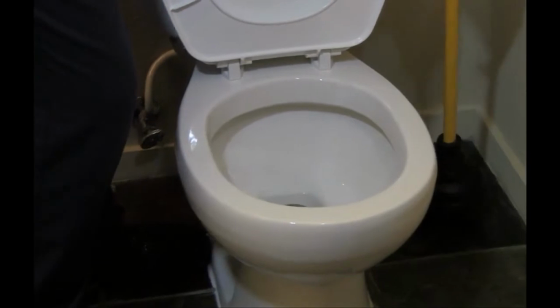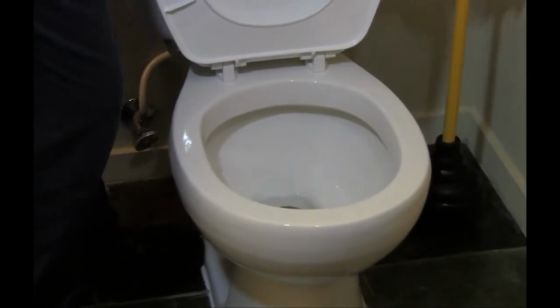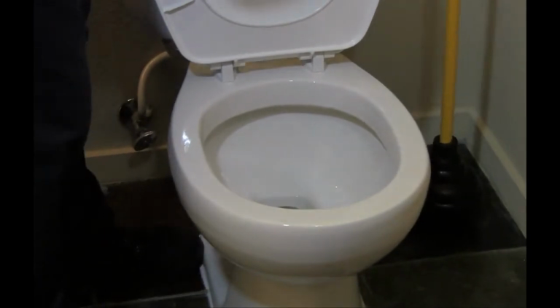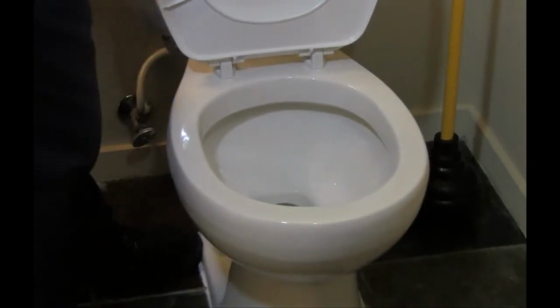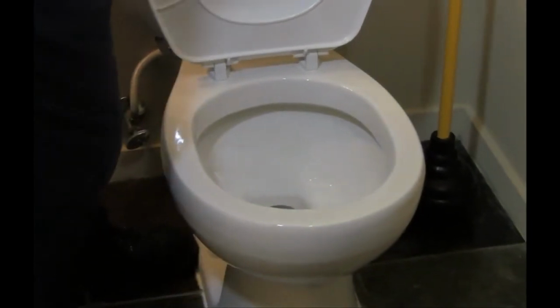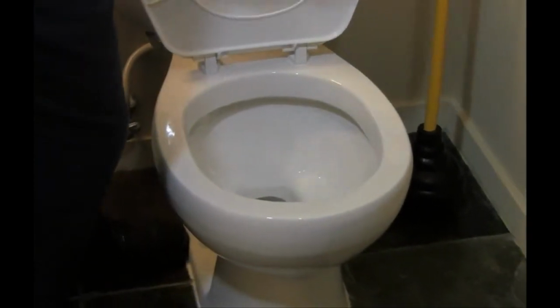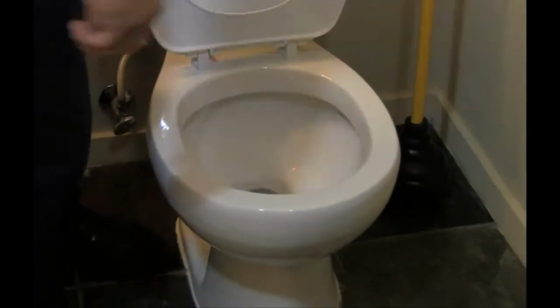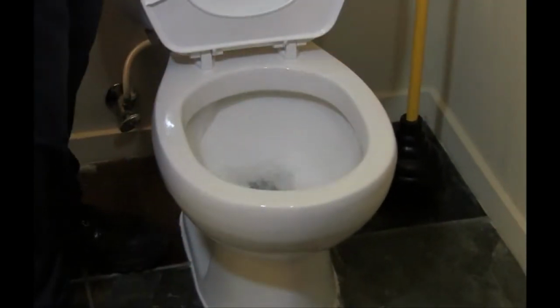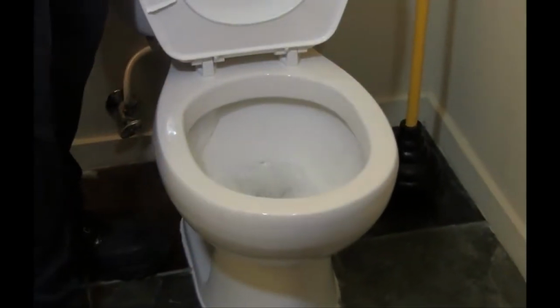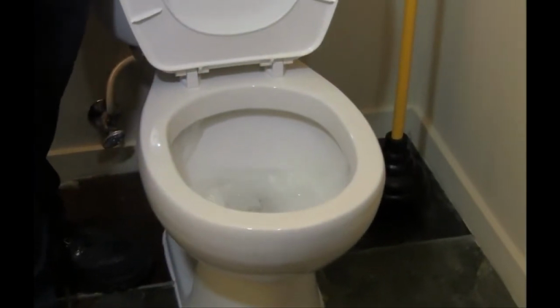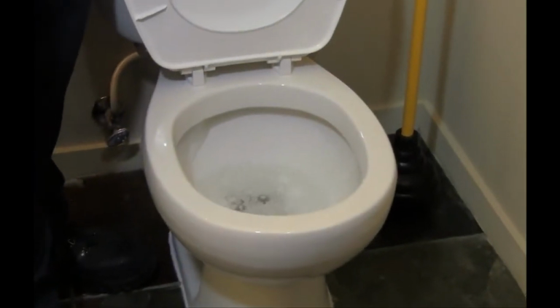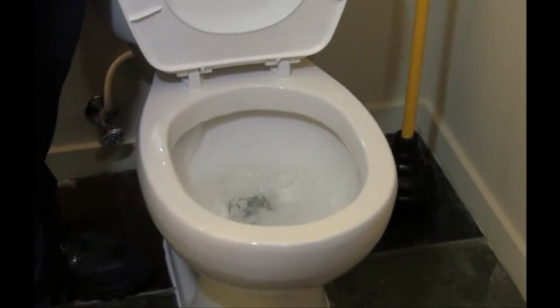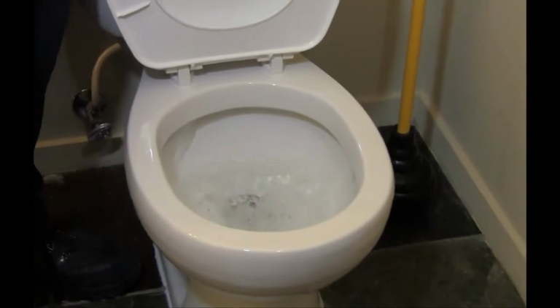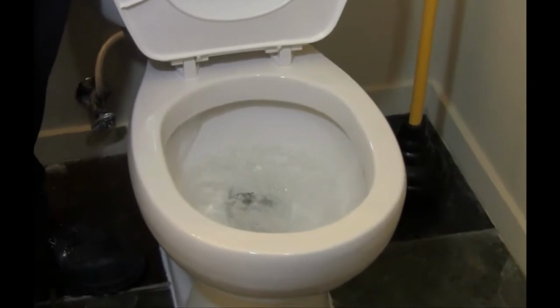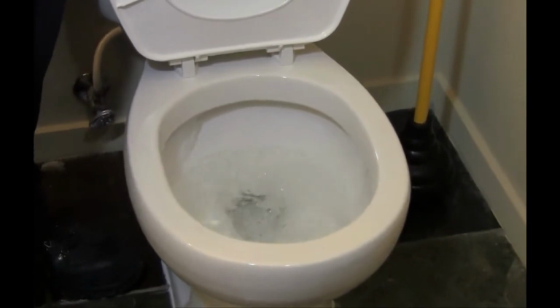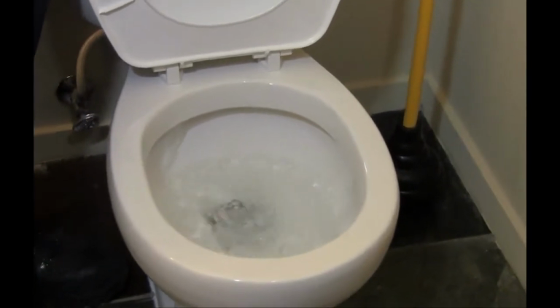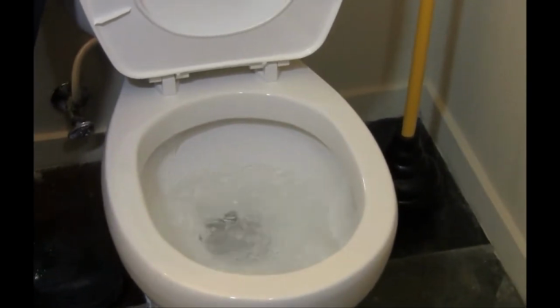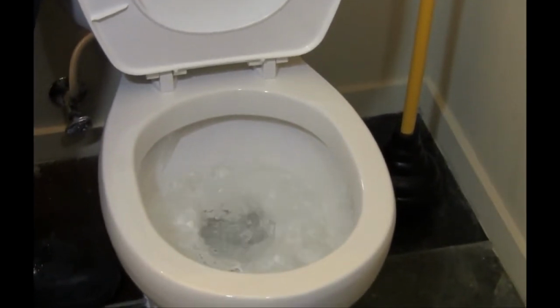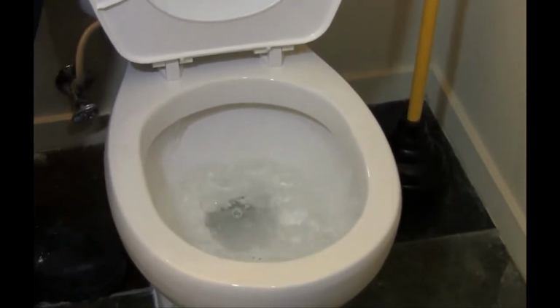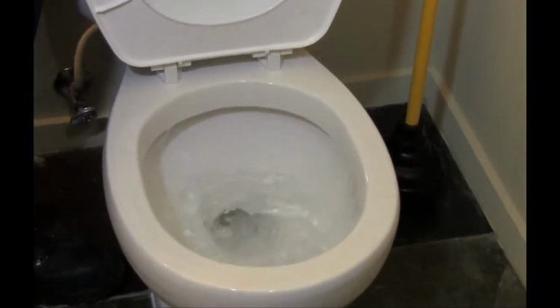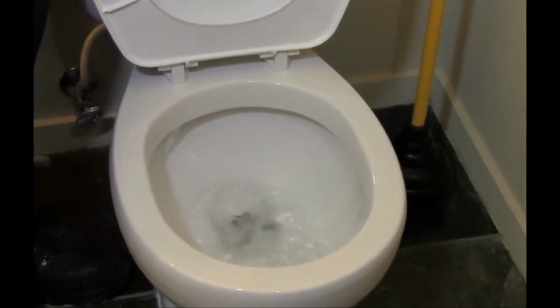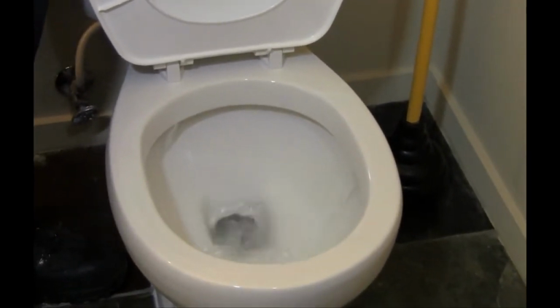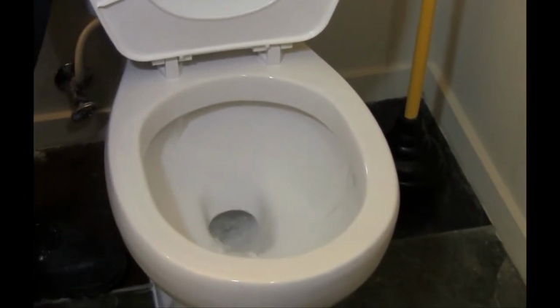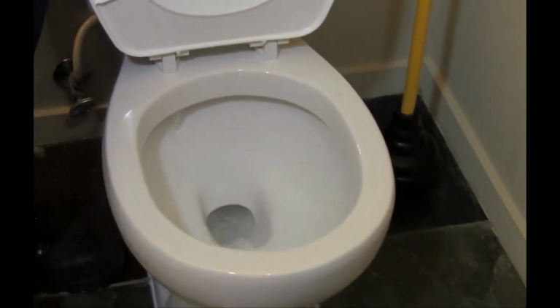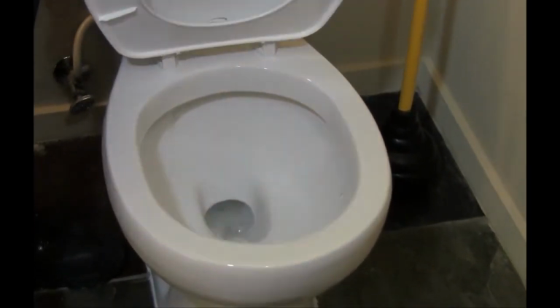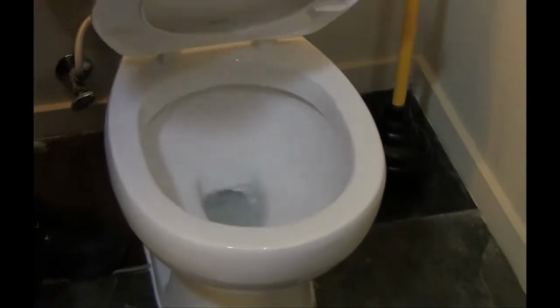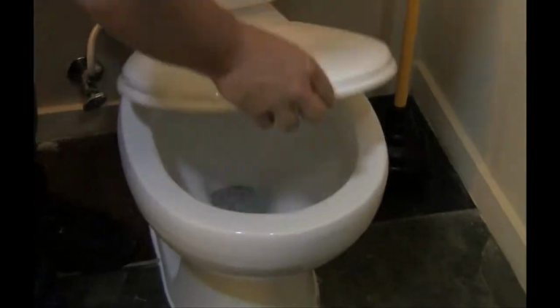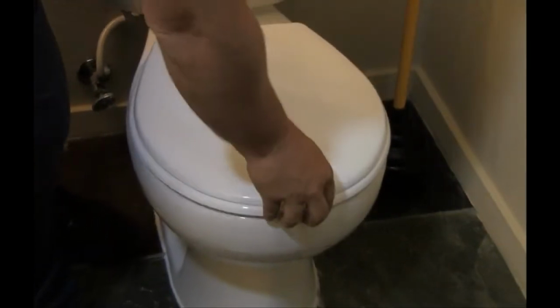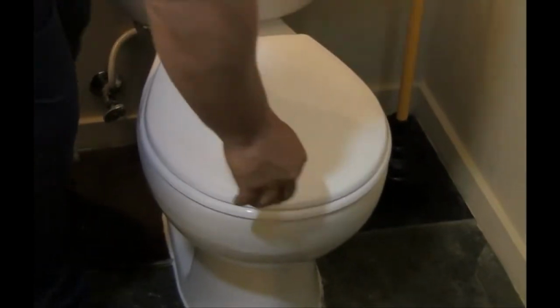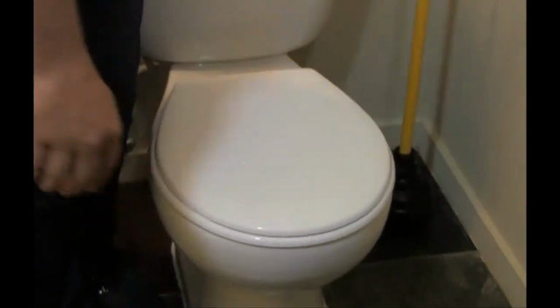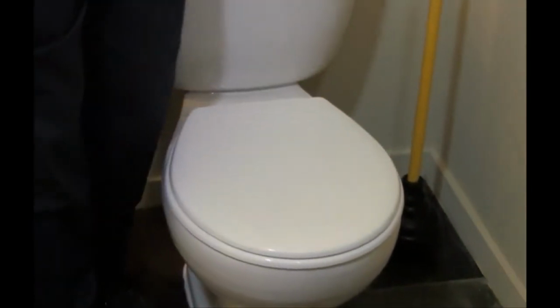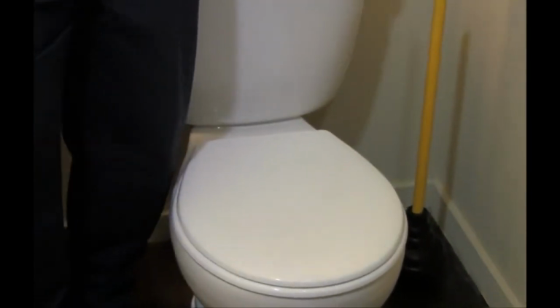Let's give our toilet a test. As you can see, everything's running smoothly.